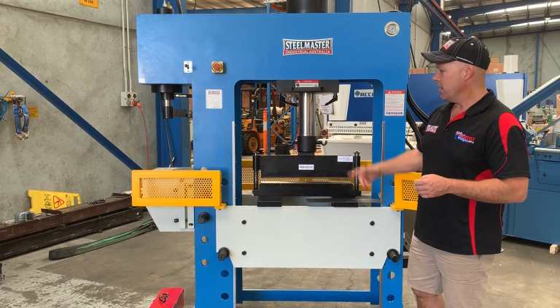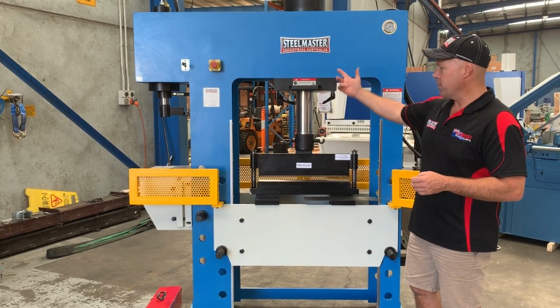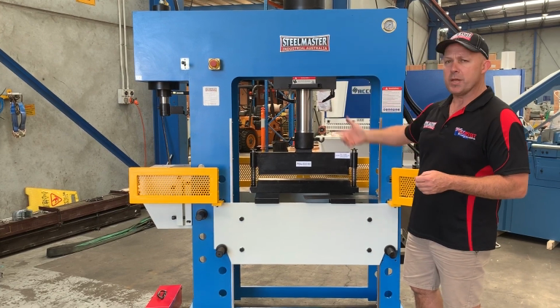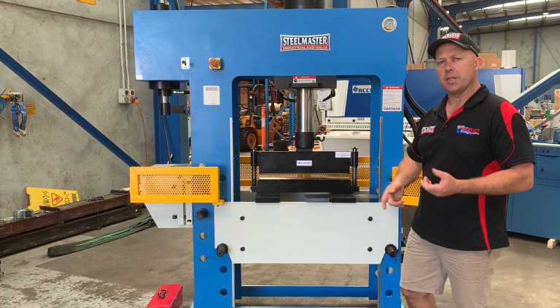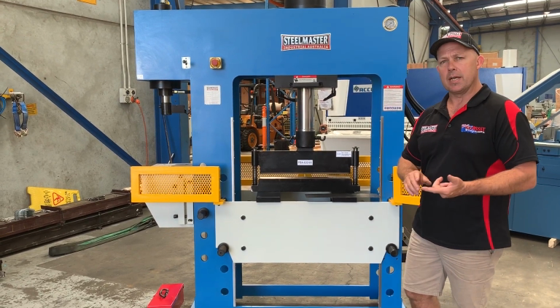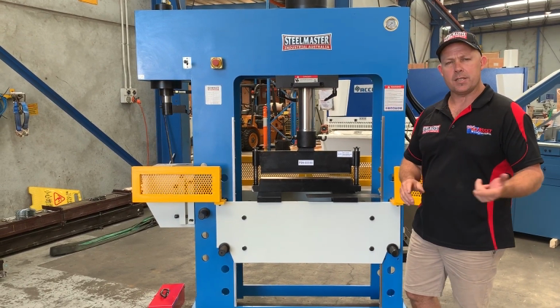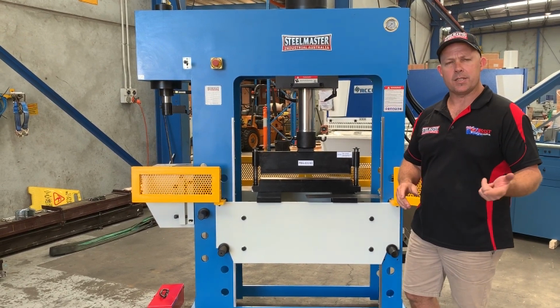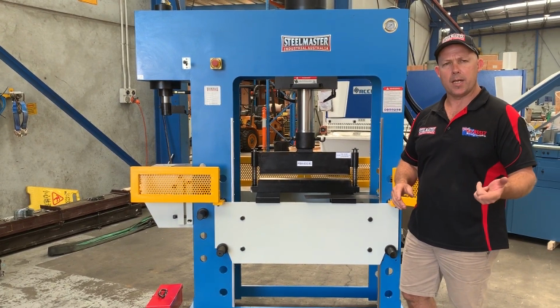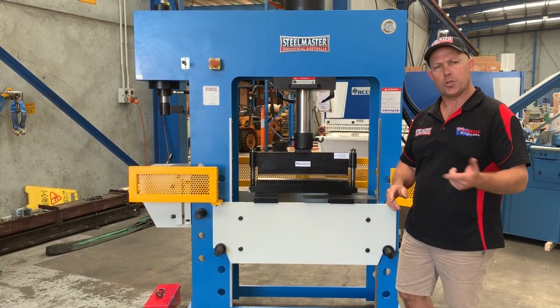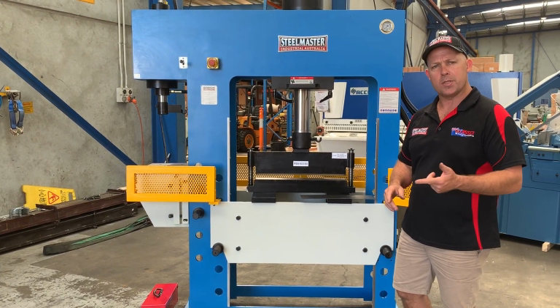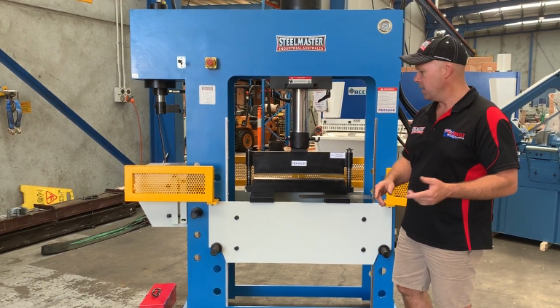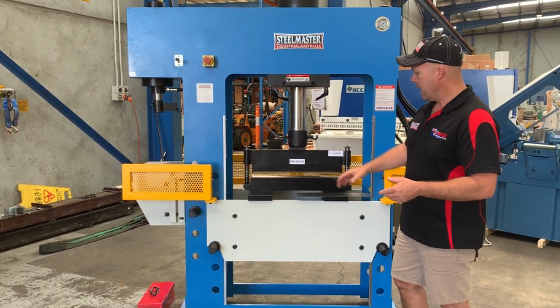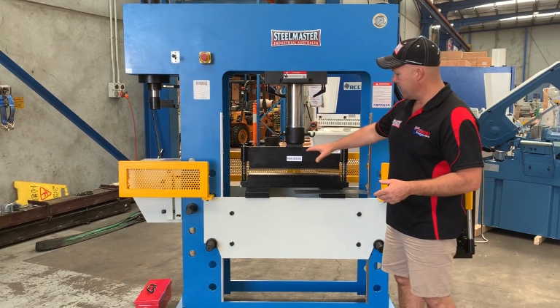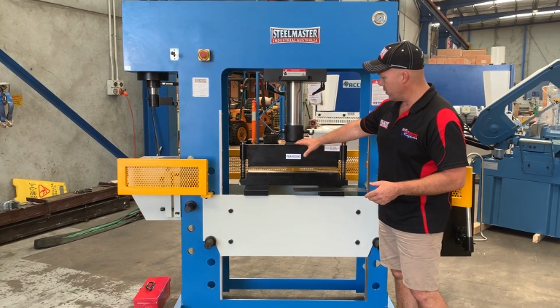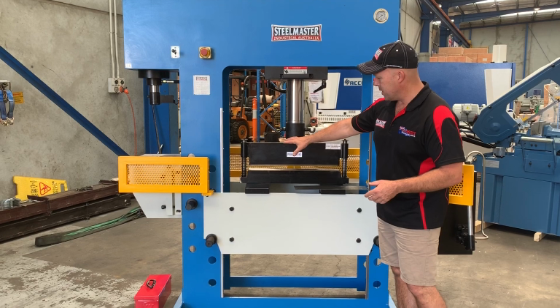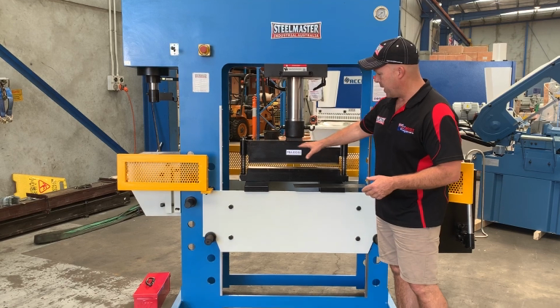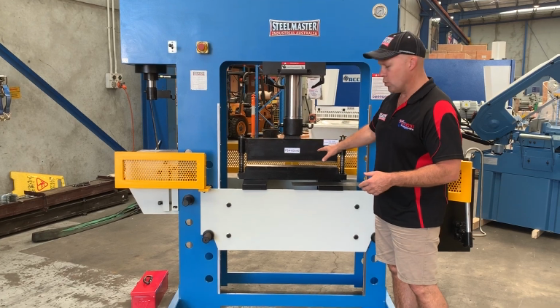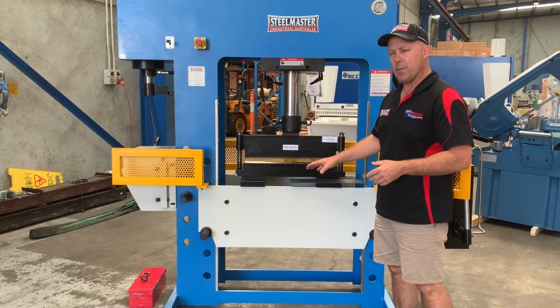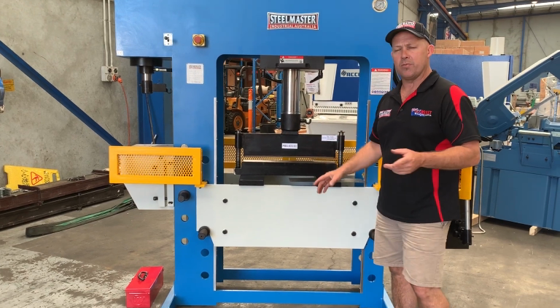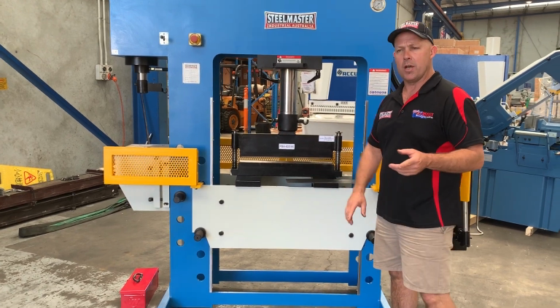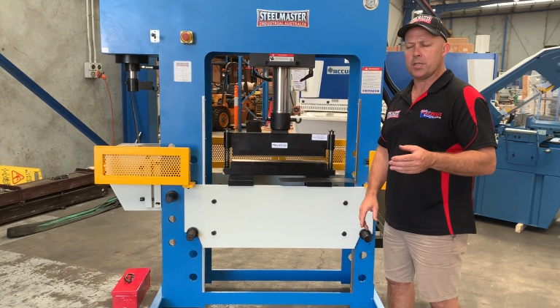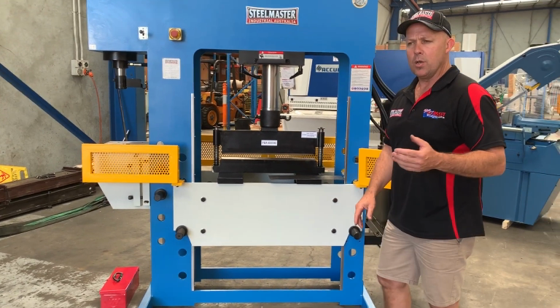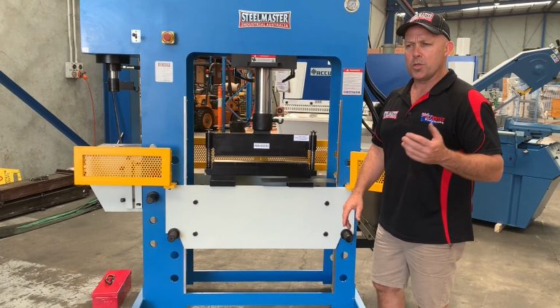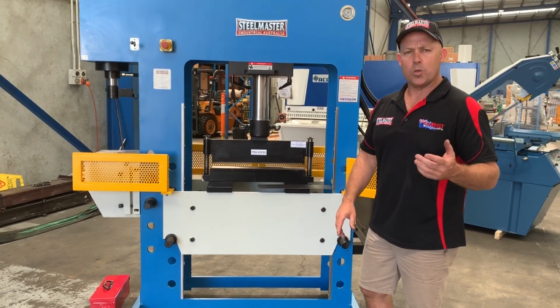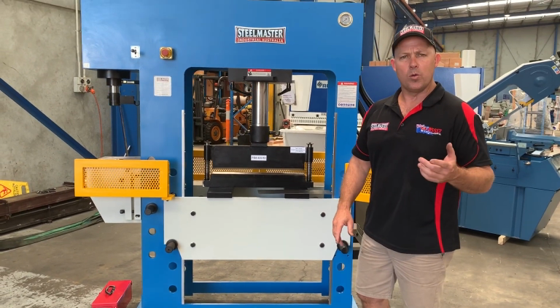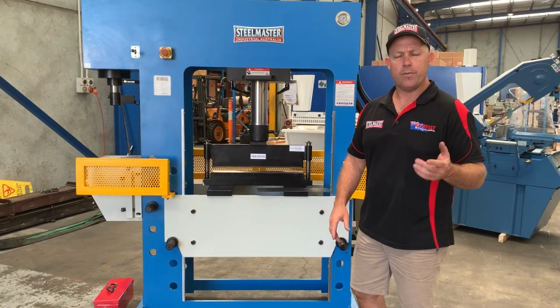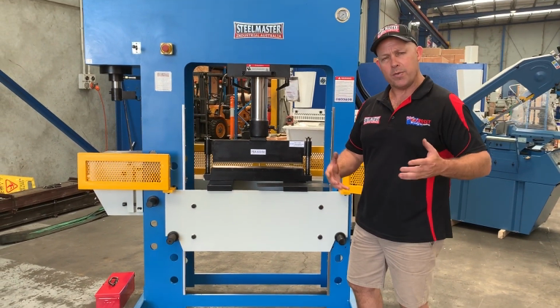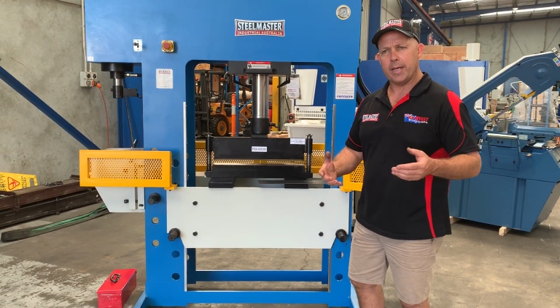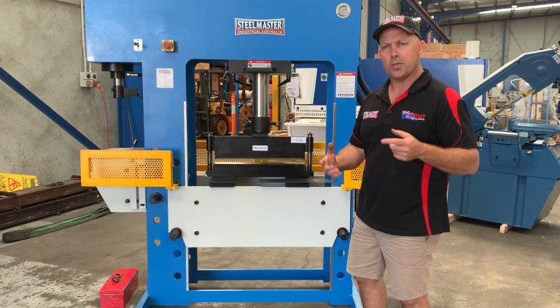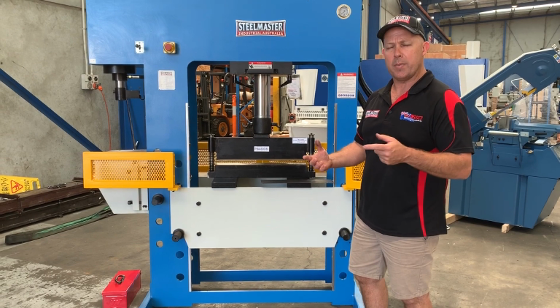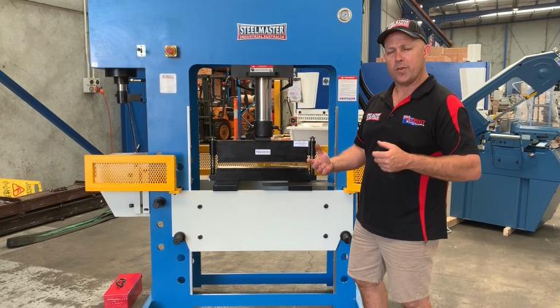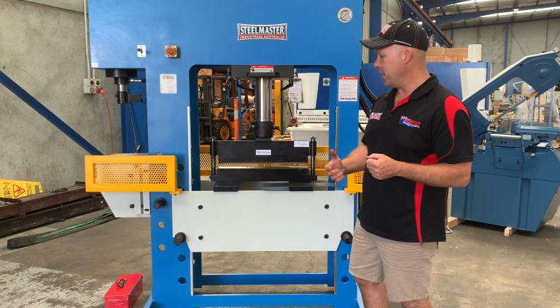We offer these presses in 66 tonne up to 200 tonne, and these bending tools come in two different sizes. One's a 120 mm V for heavier plate, and this one's about a 50 mm V.